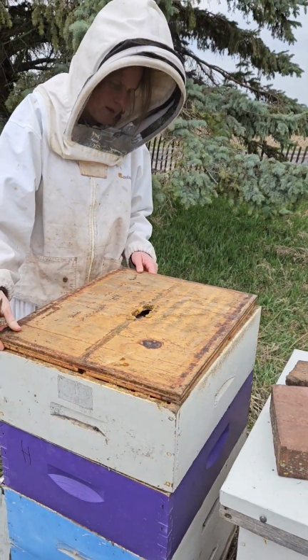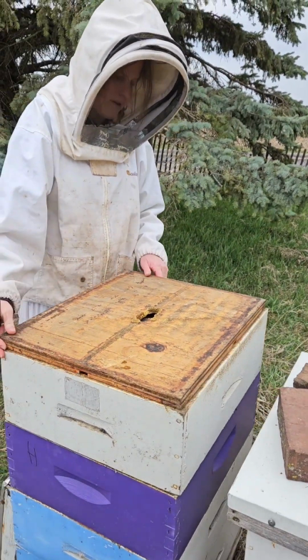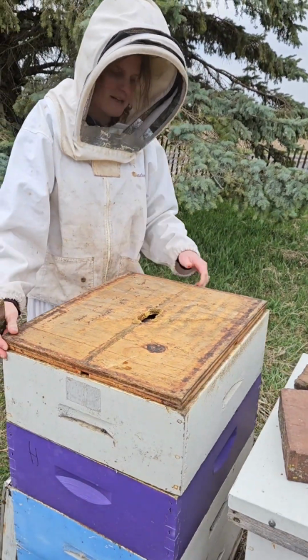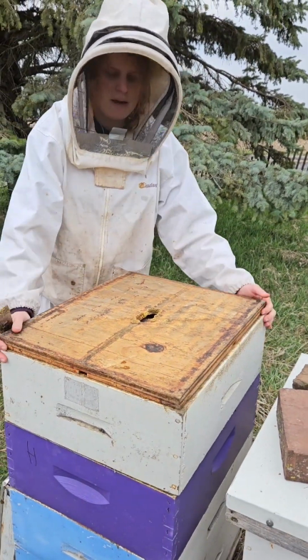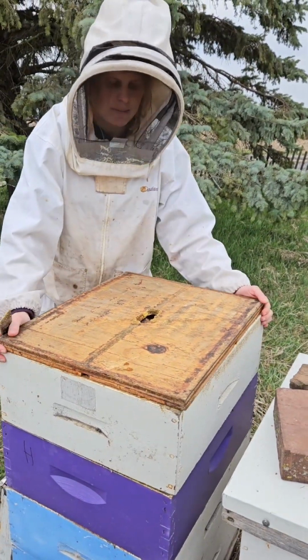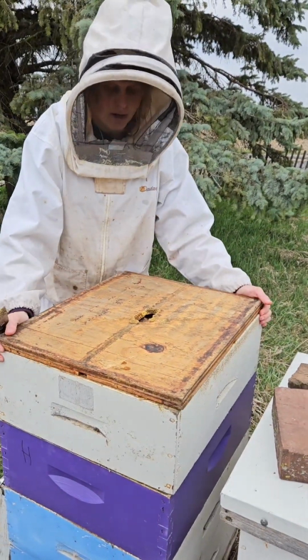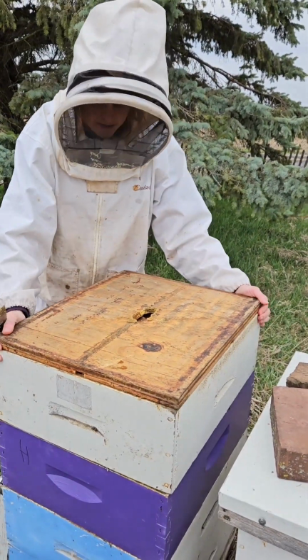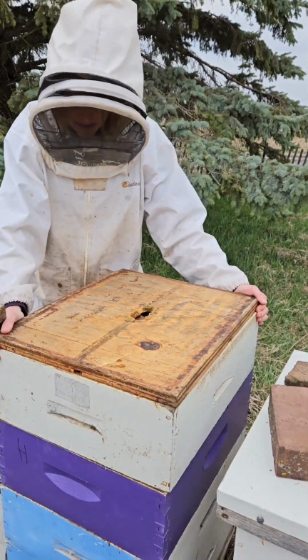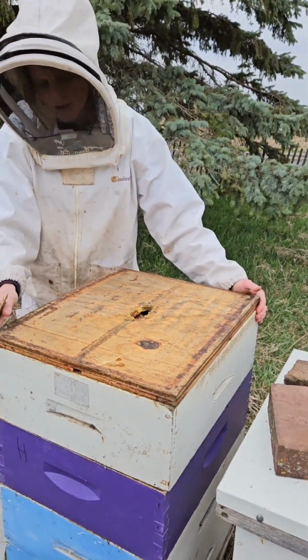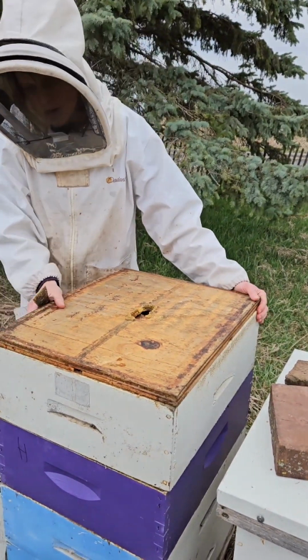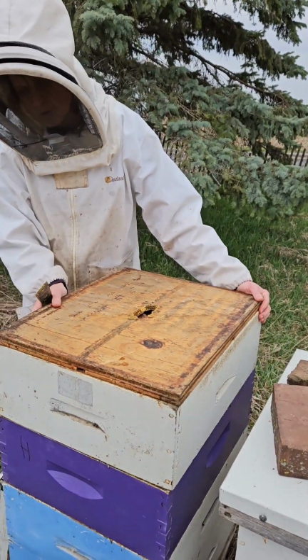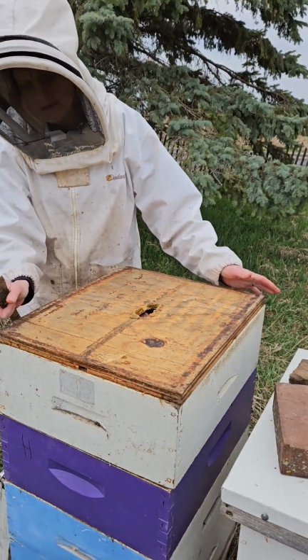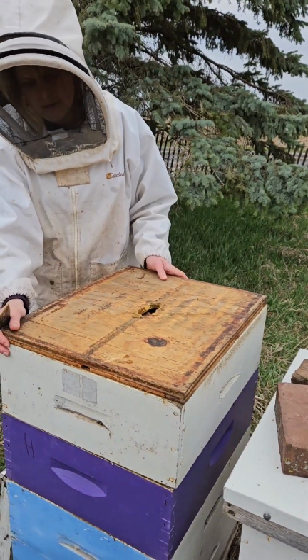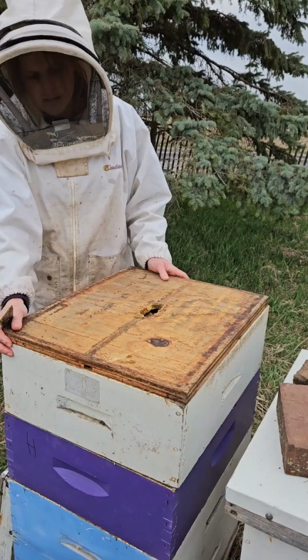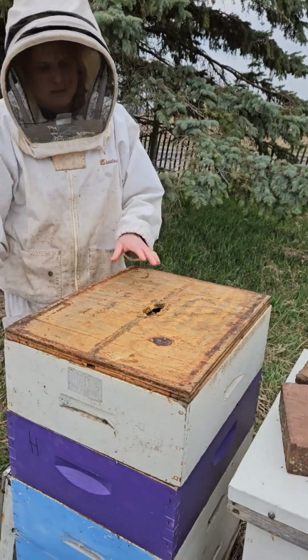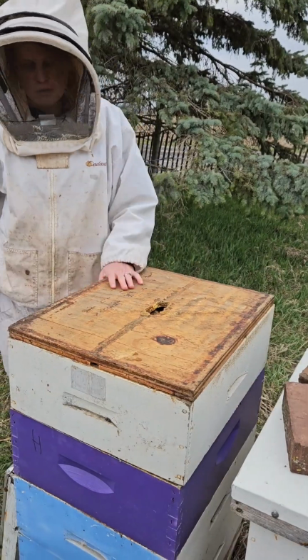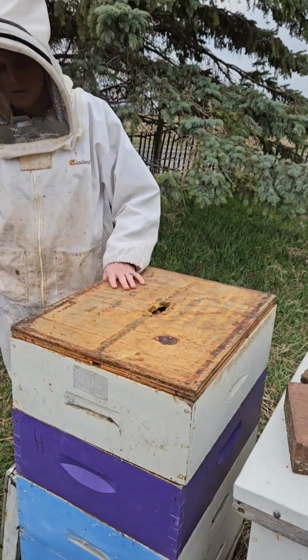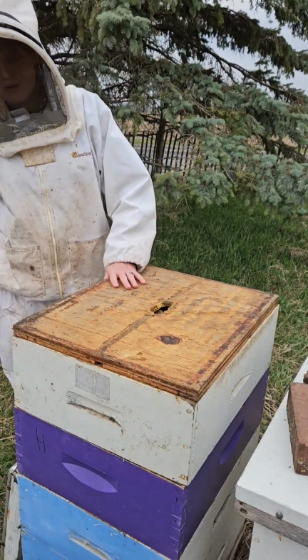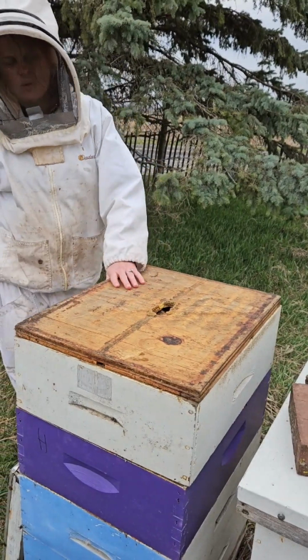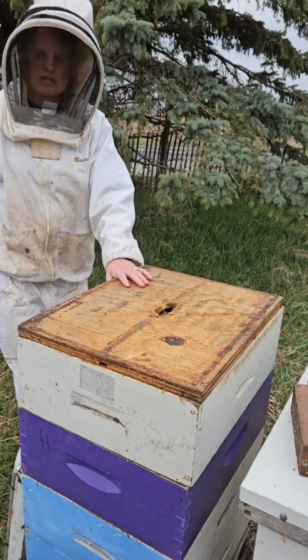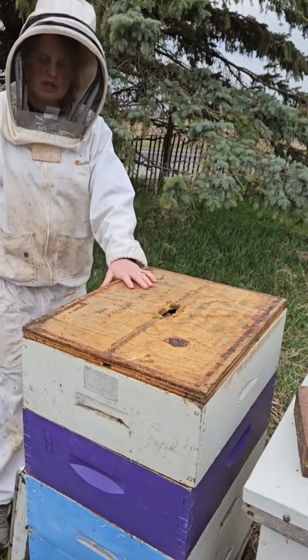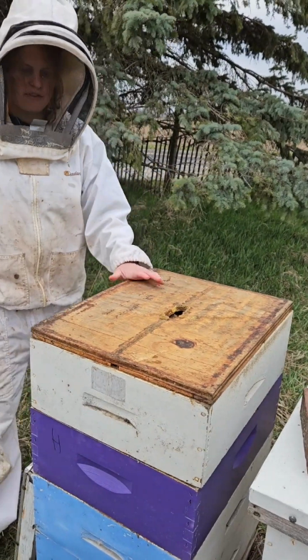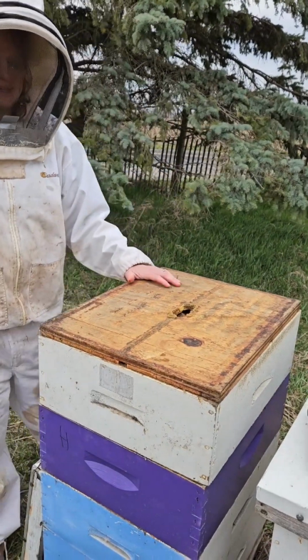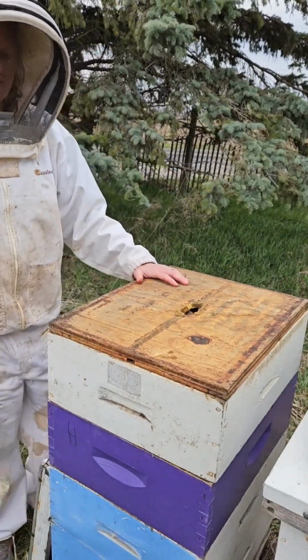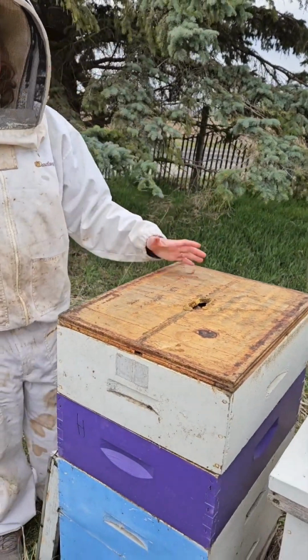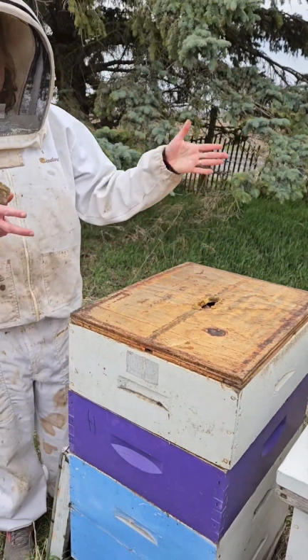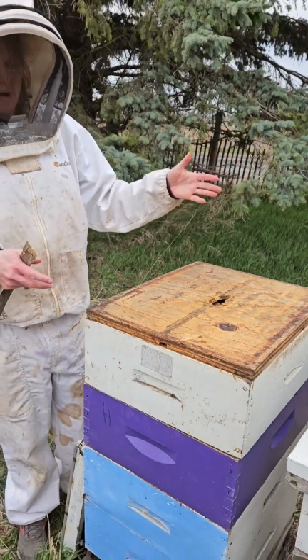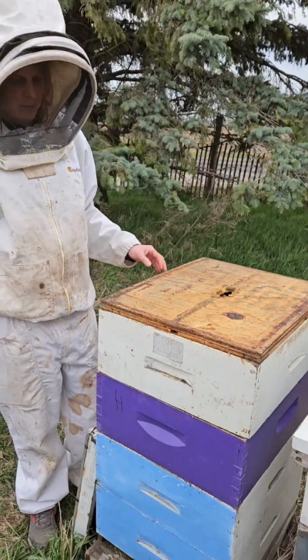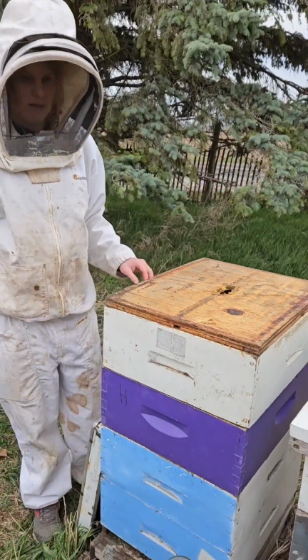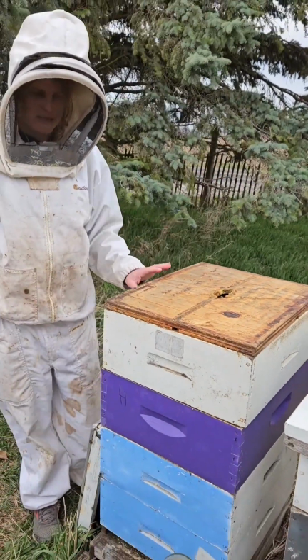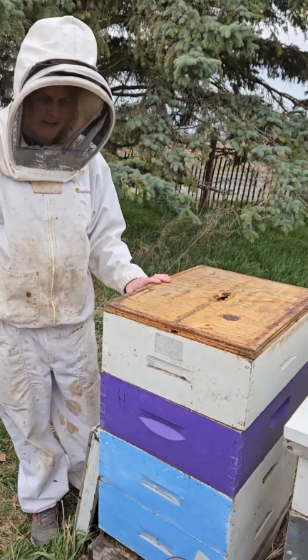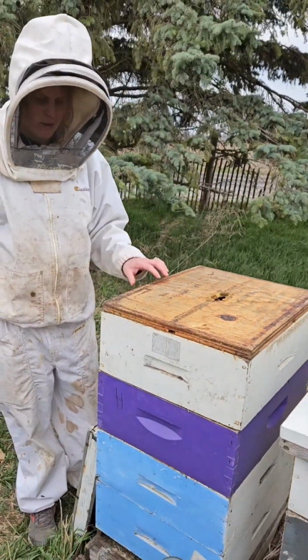Now the next box I put on this will be a super, which is just a fancy name for a box that will collect honey.